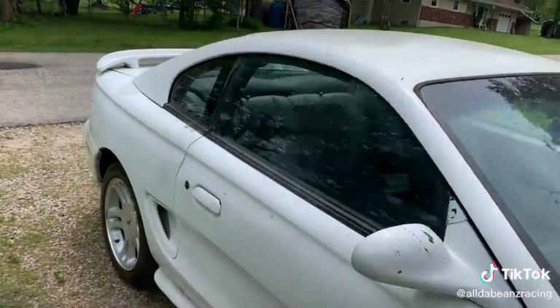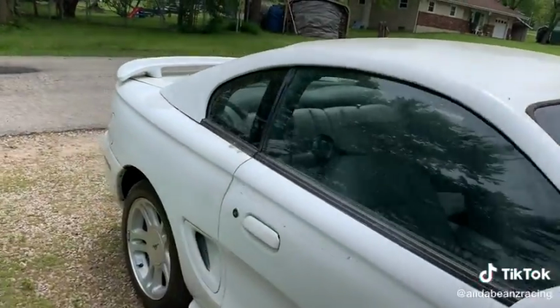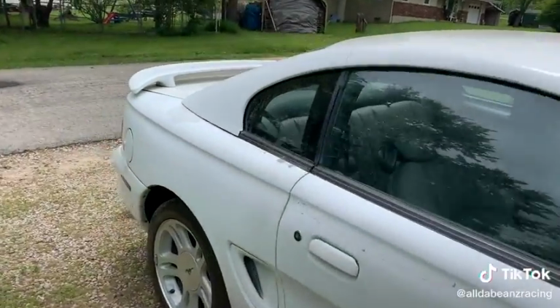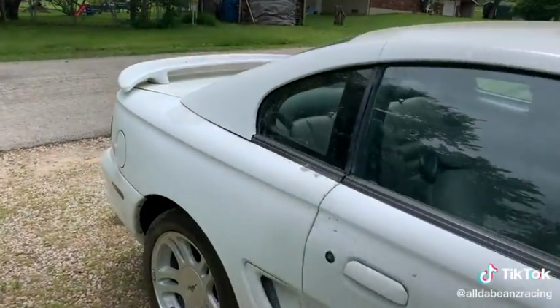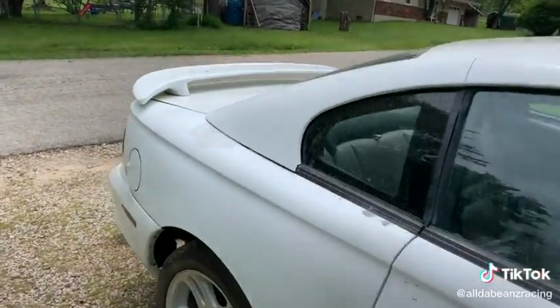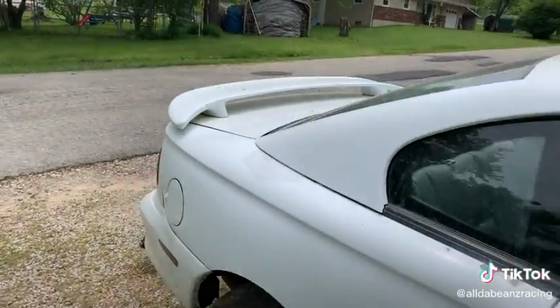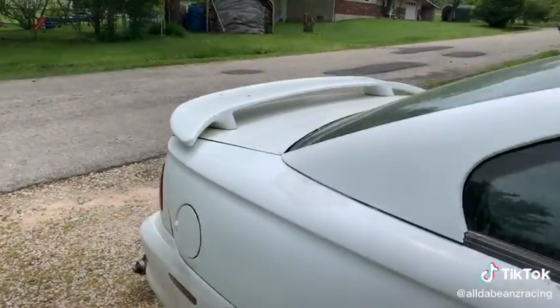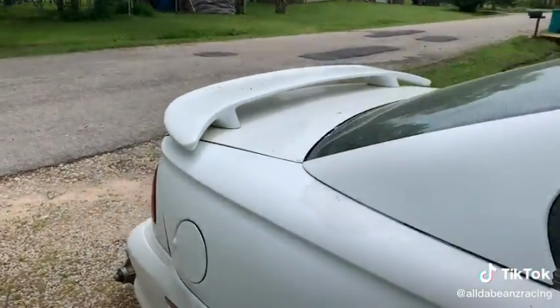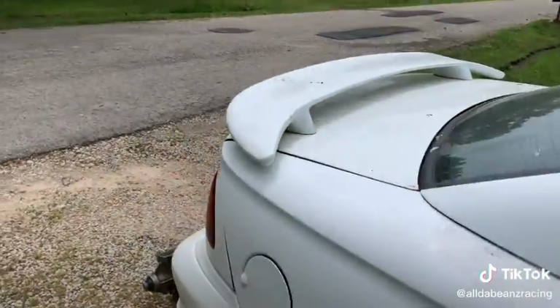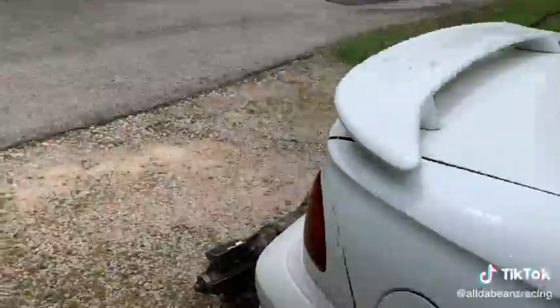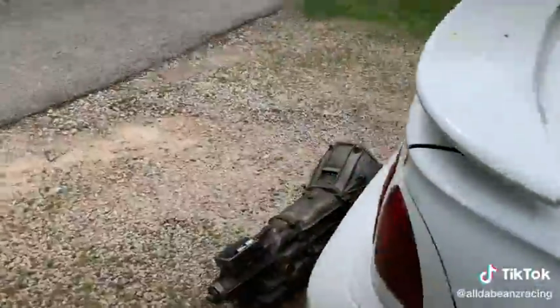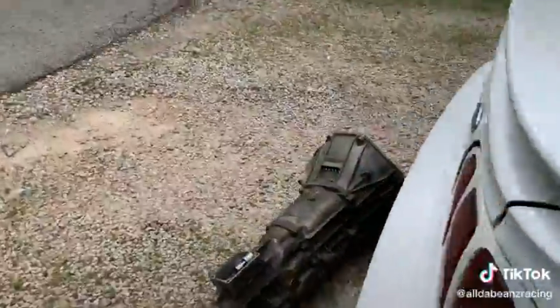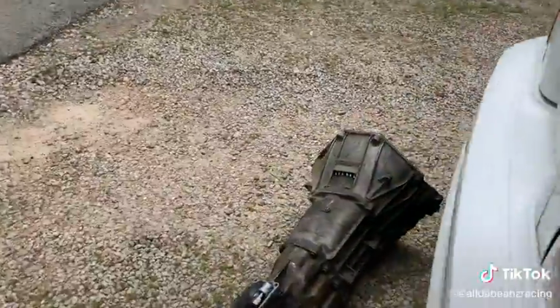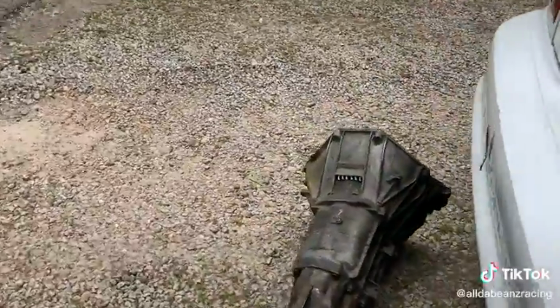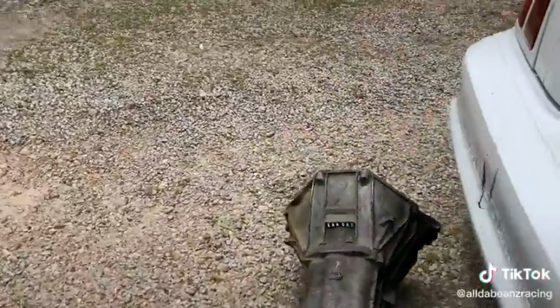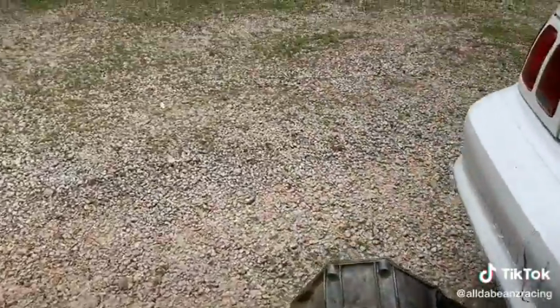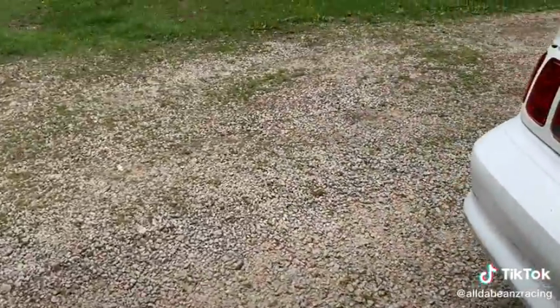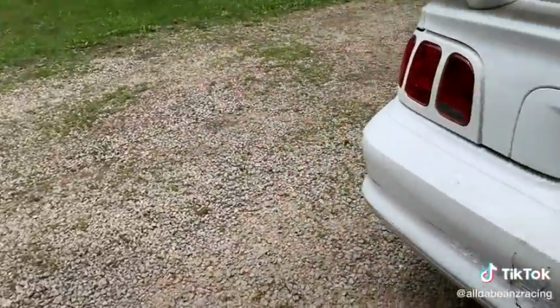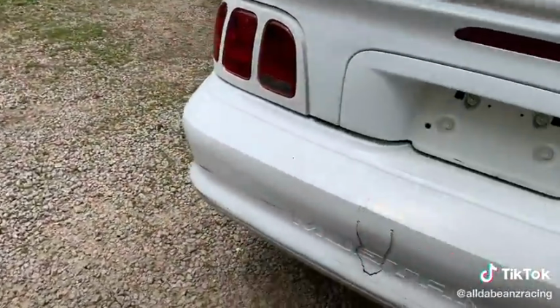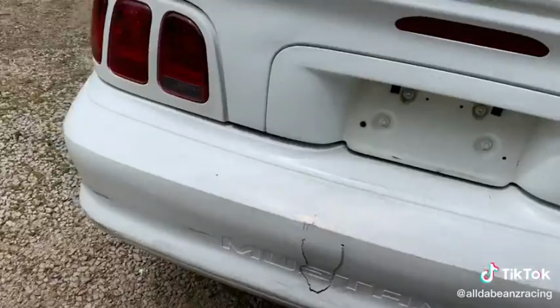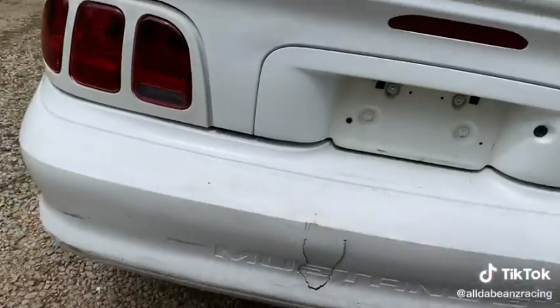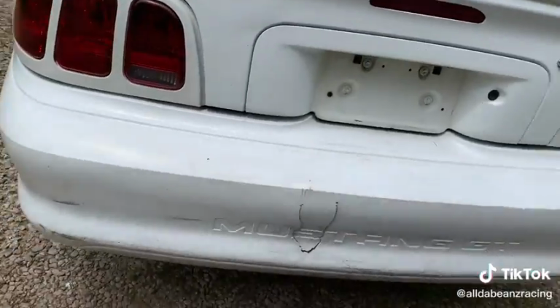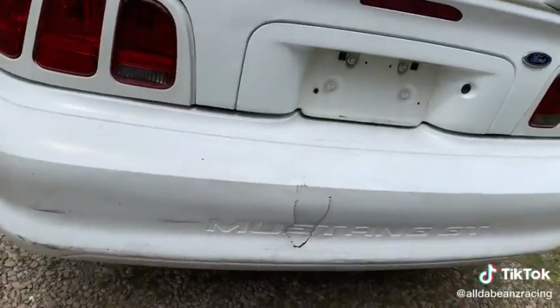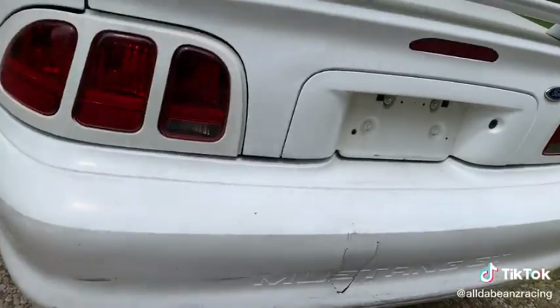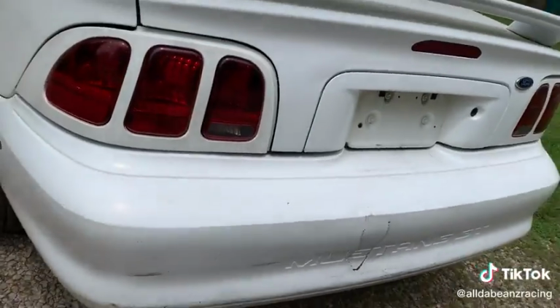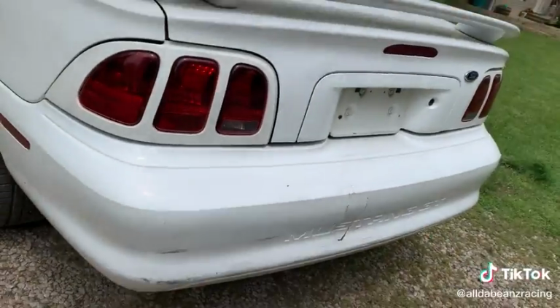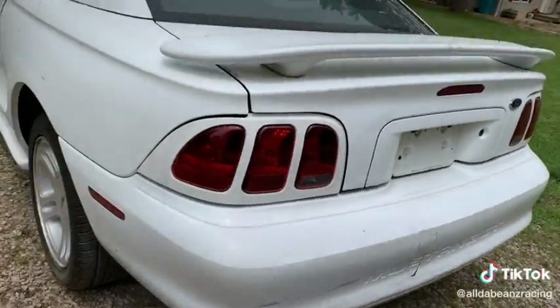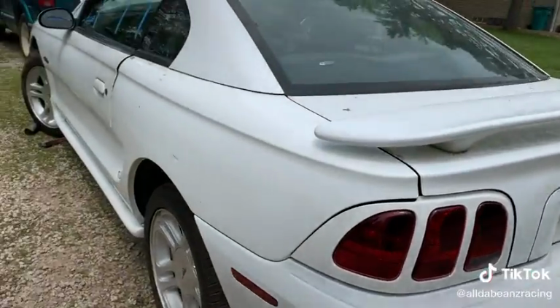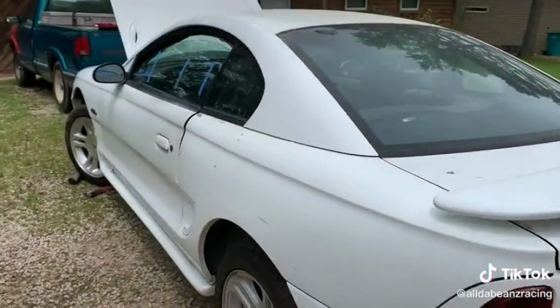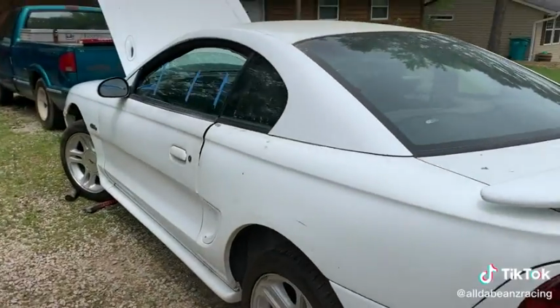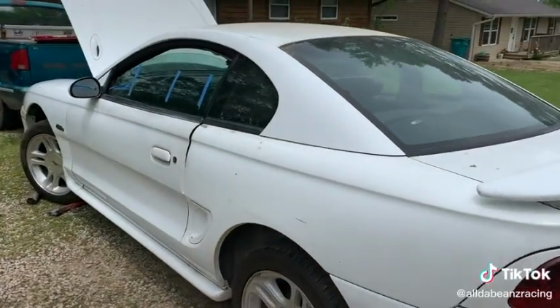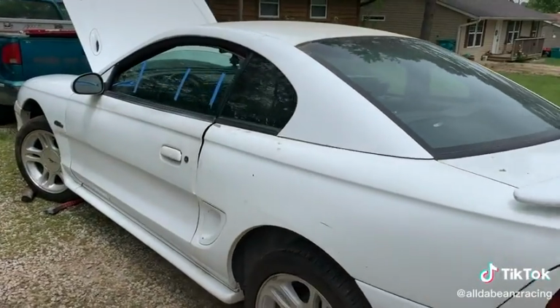Pretty straight body. There's the transmission there — I already got that pulled. The bumper's a little dinged up and this door's a little dinged up.